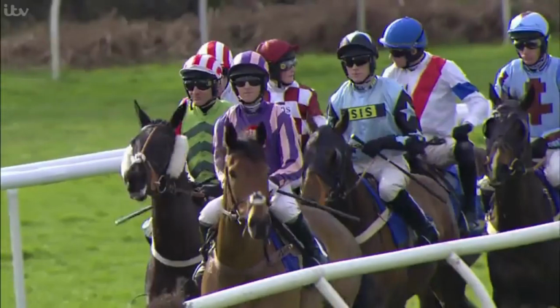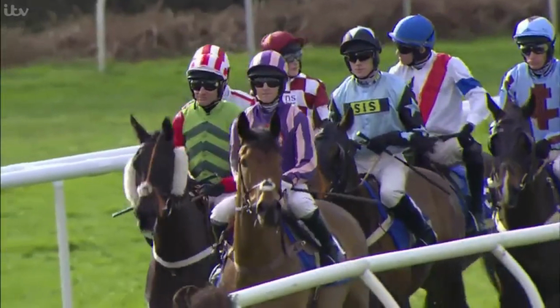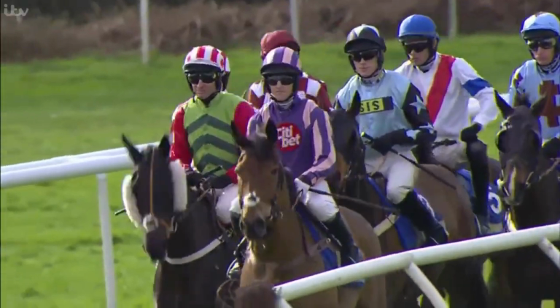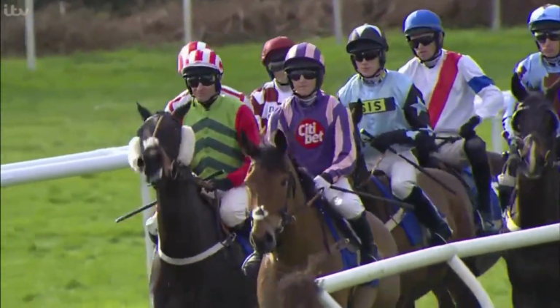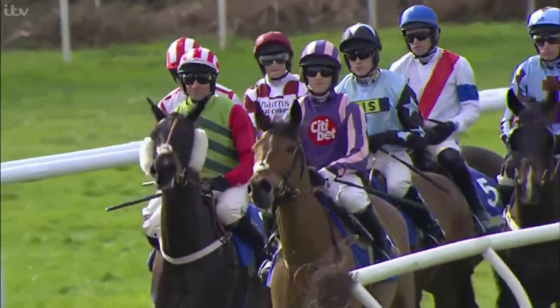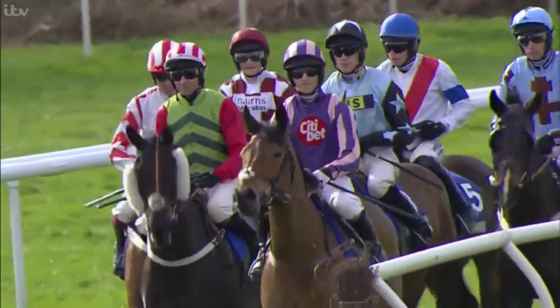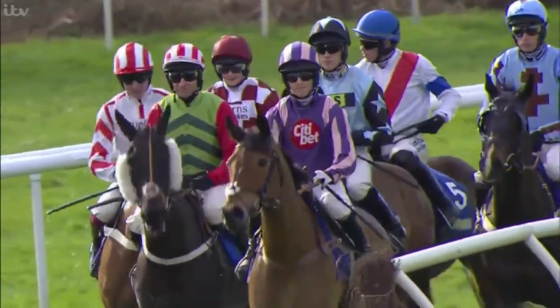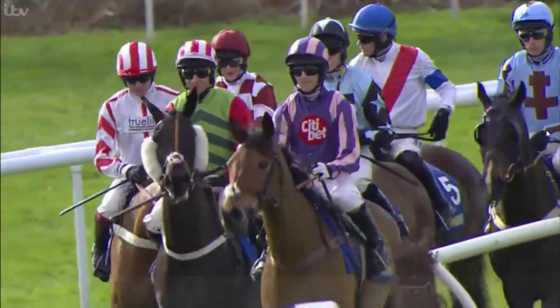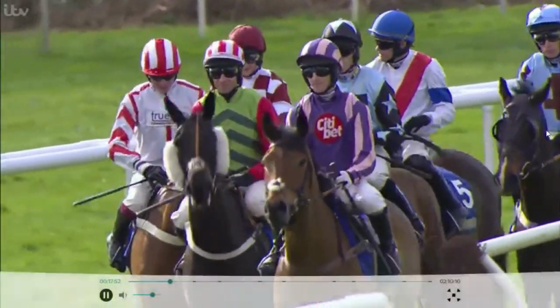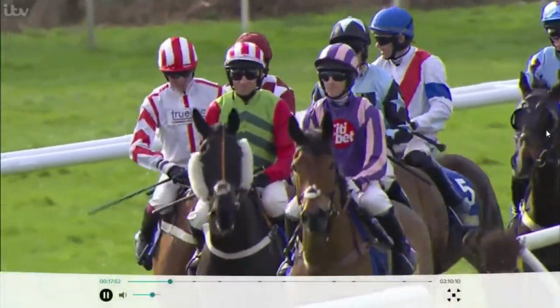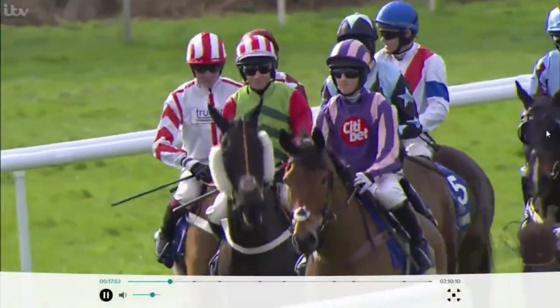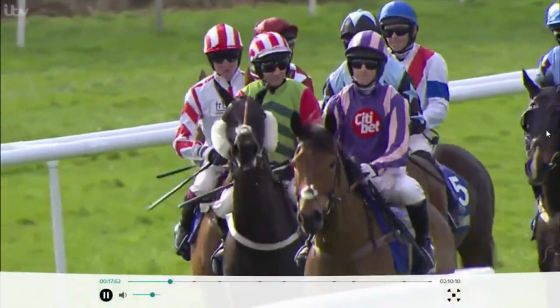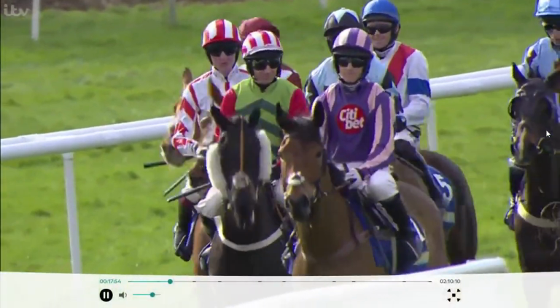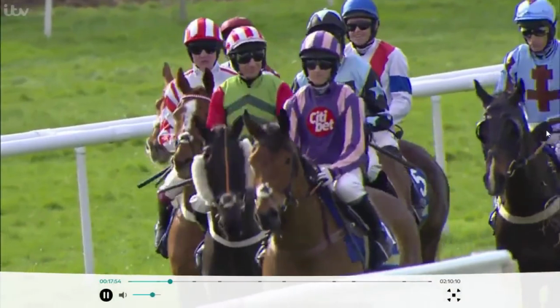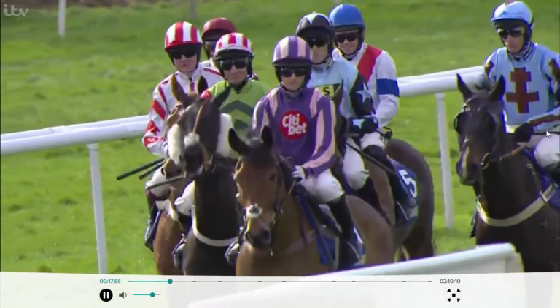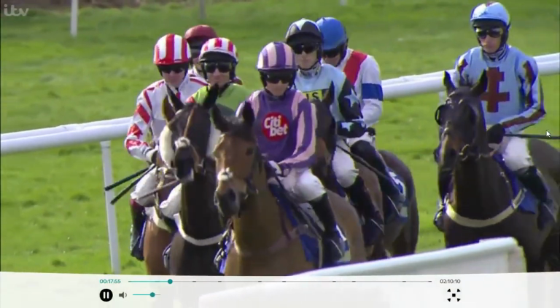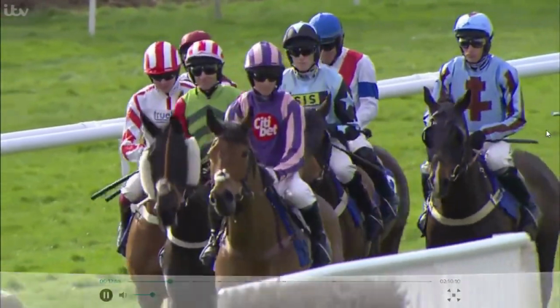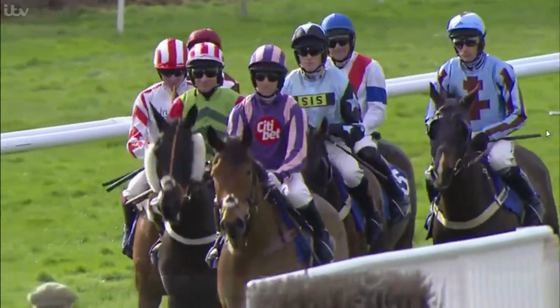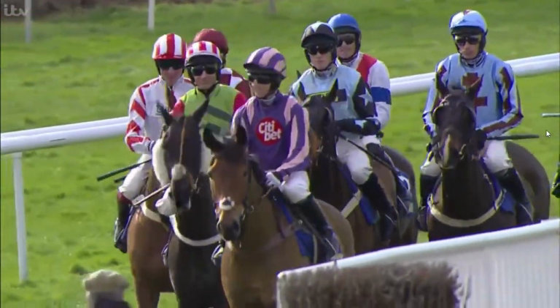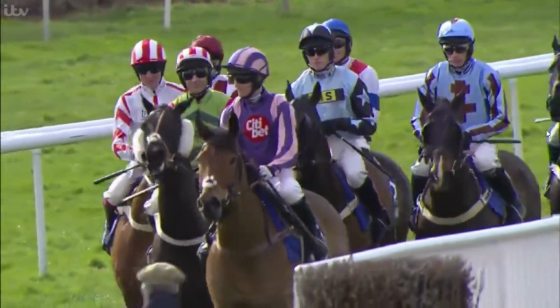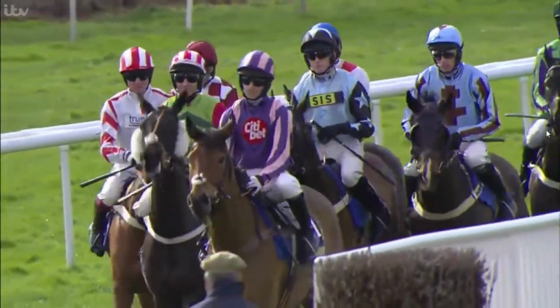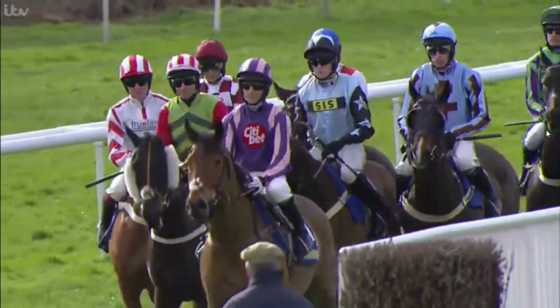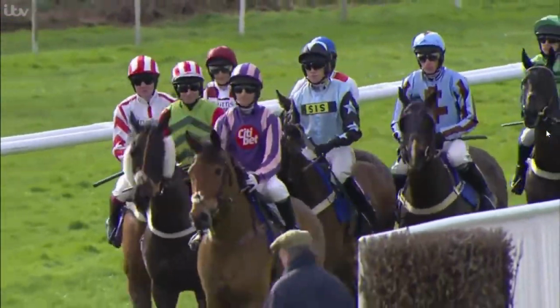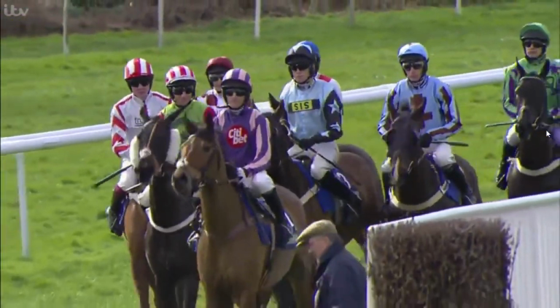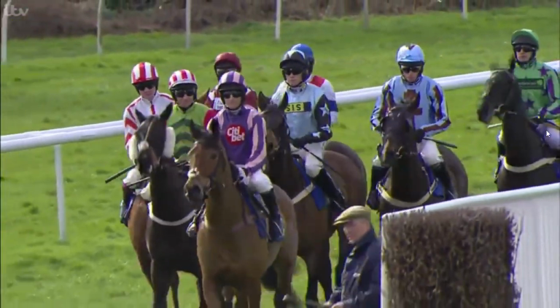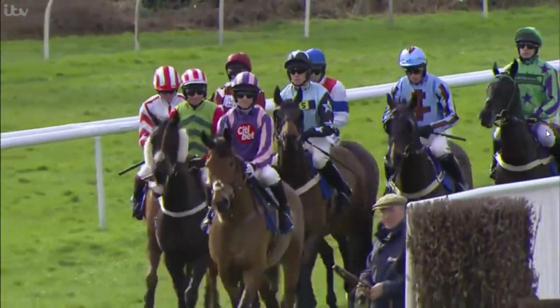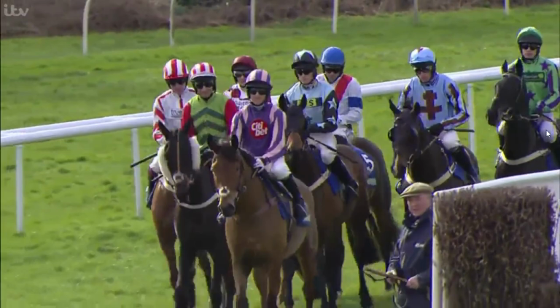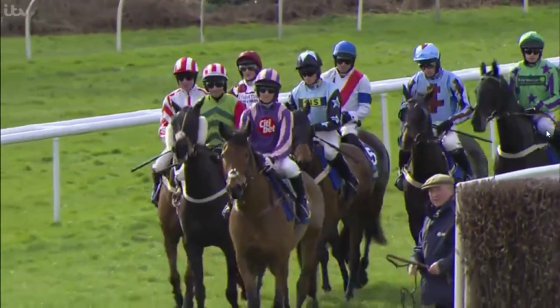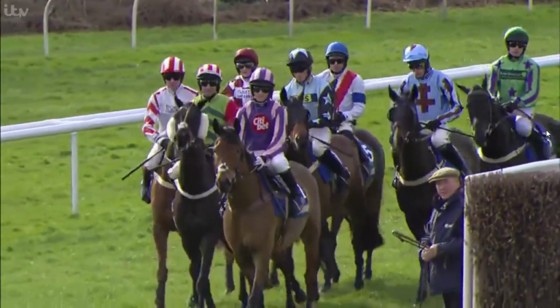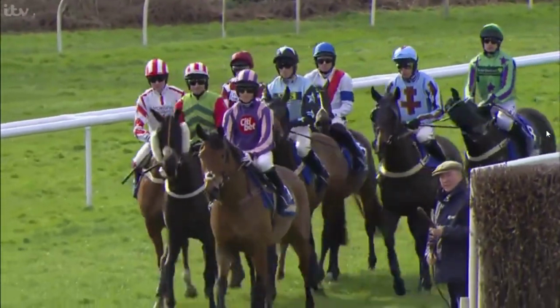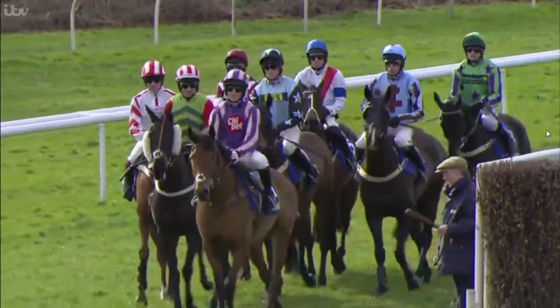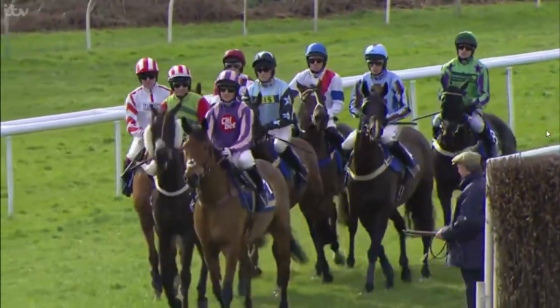It is a very open look to proceedings. As I mentioned, they start right on Rose Hill — a small rise and then a long run to the first flight of hurdles, and then quite a long run between flights one and two. That's a feature of the track here. So we've reached post time.